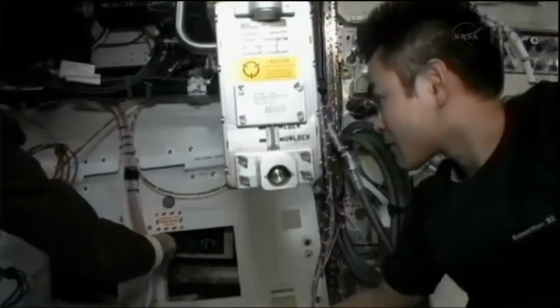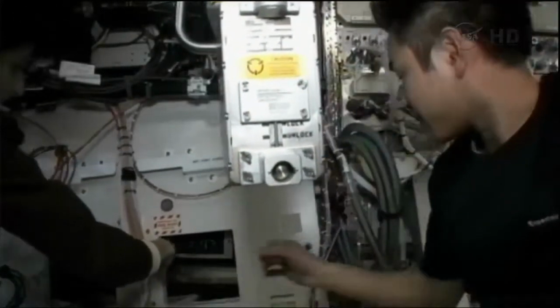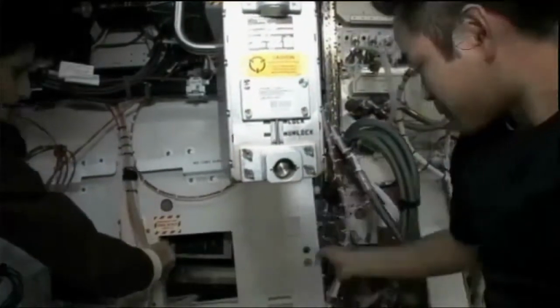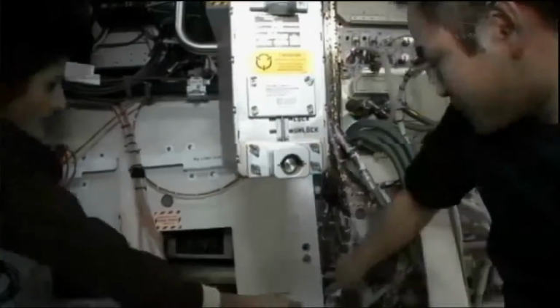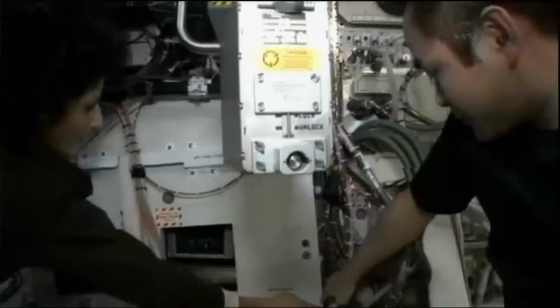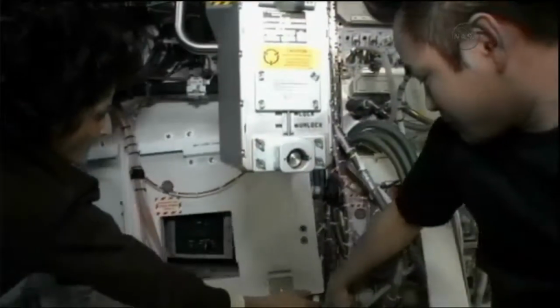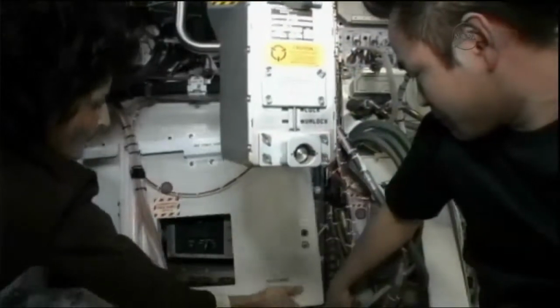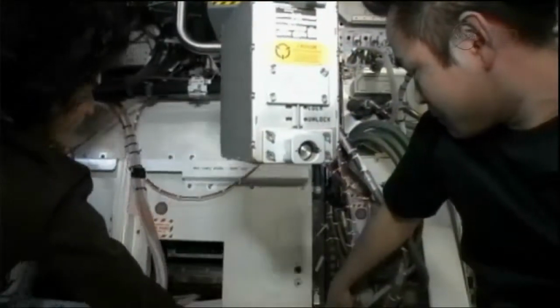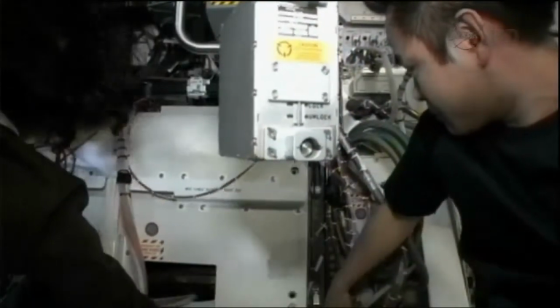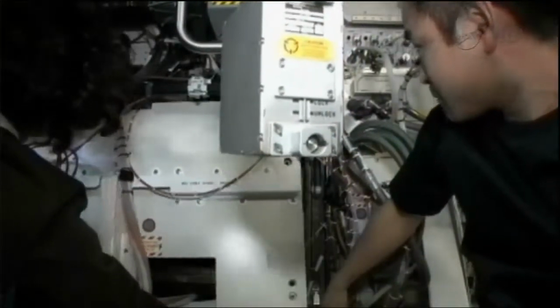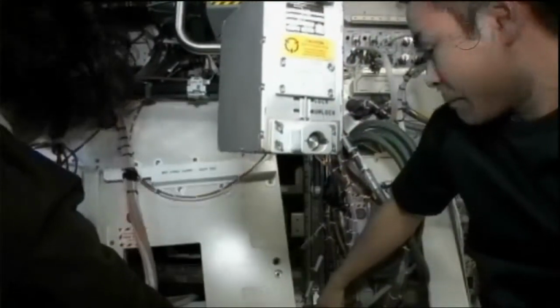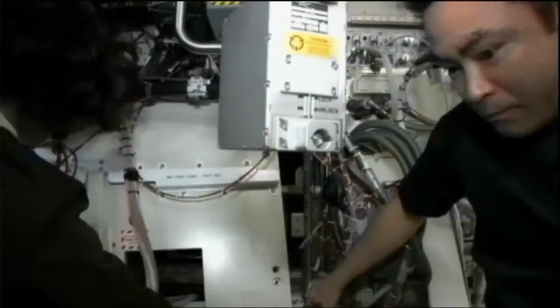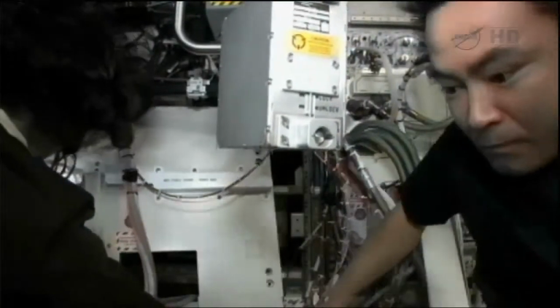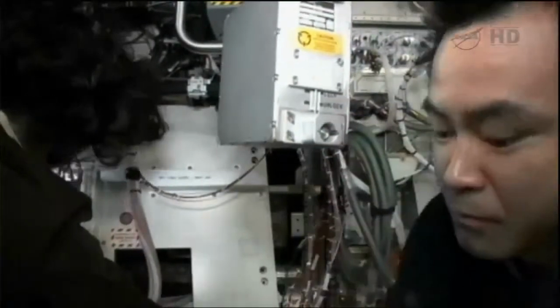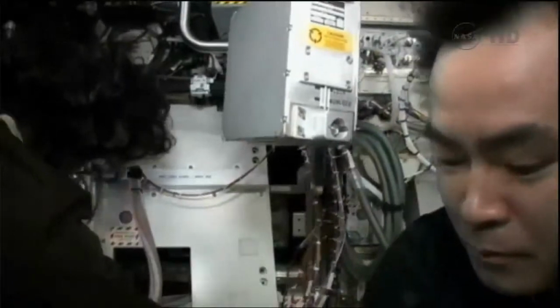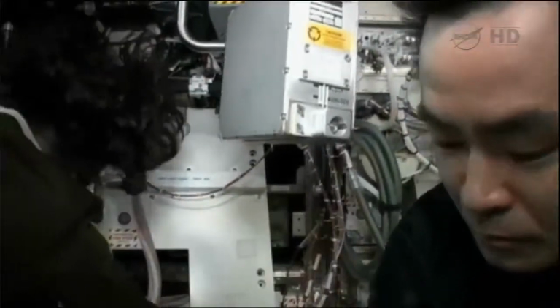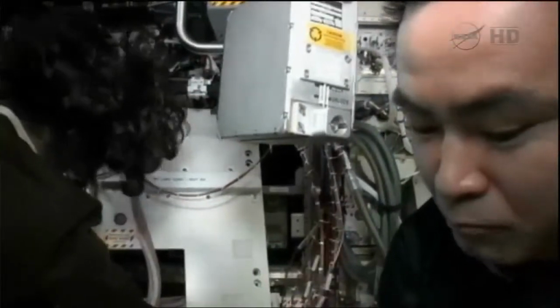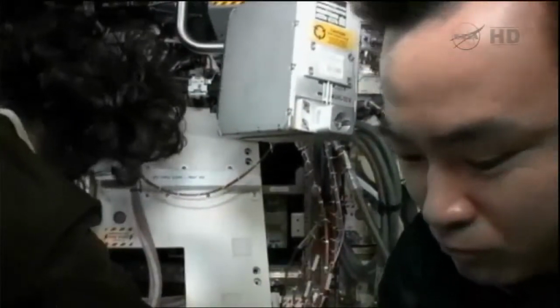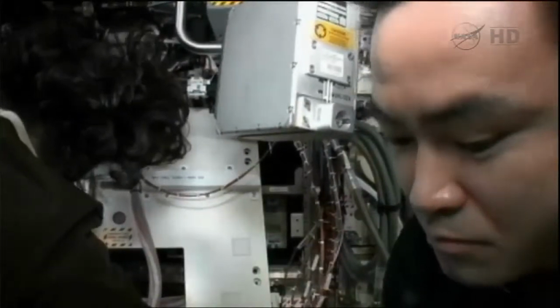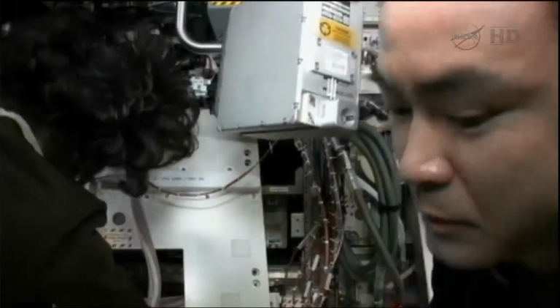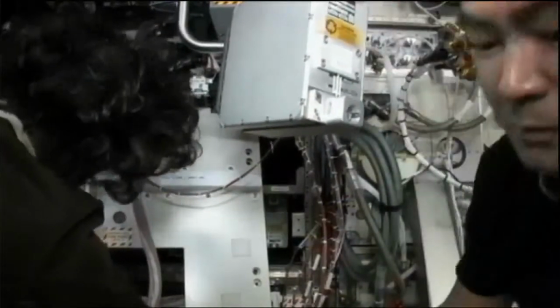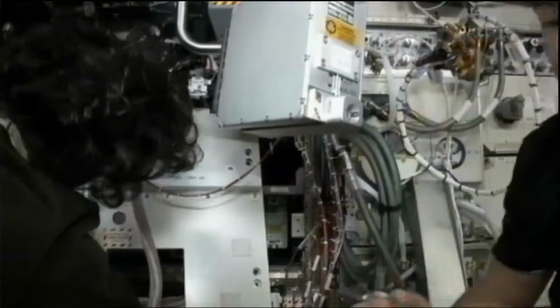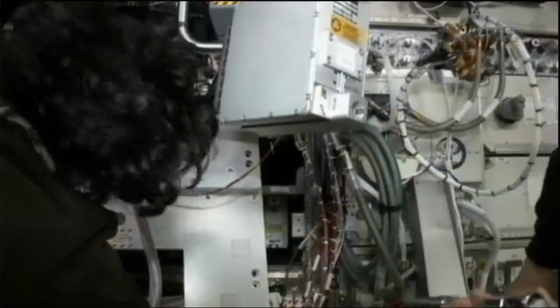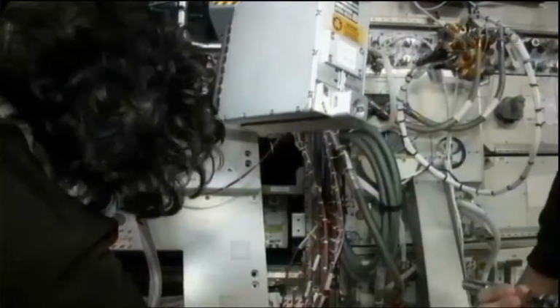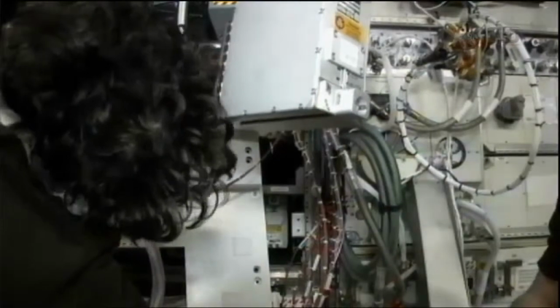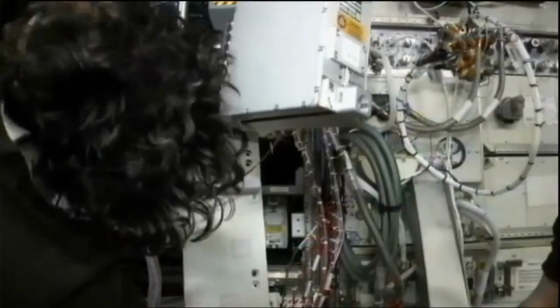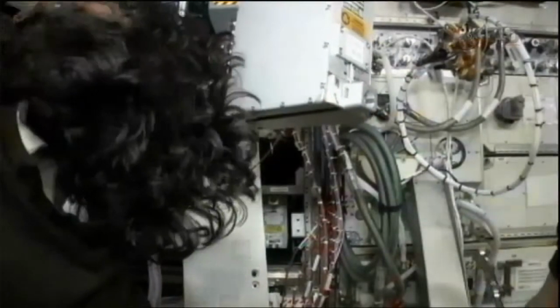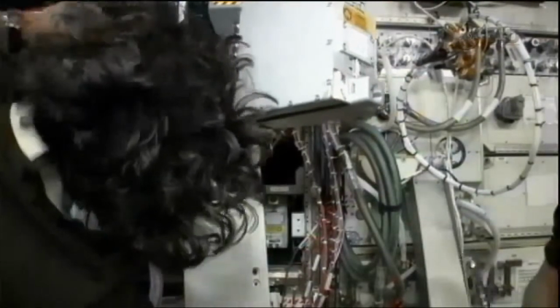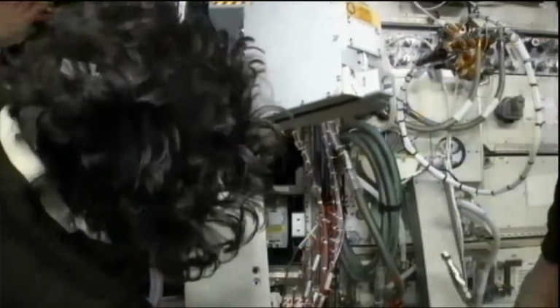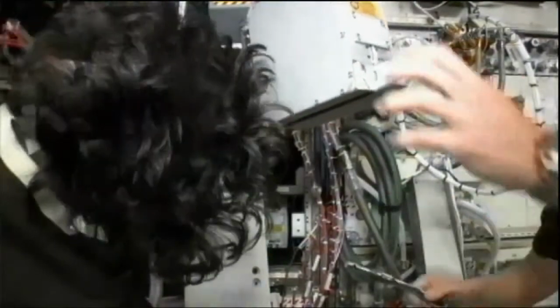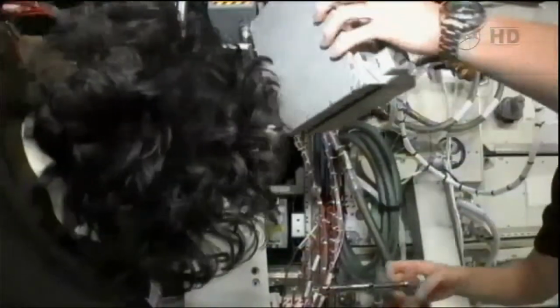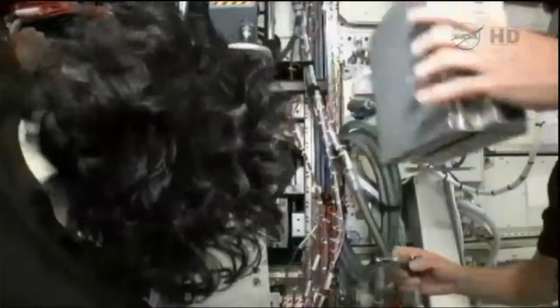The fact that a closed RPCM trips in this way is, in fact, a behavior that has been seen before — it's a behavior that happens in a suspect RPCM that eventually will hard fail.